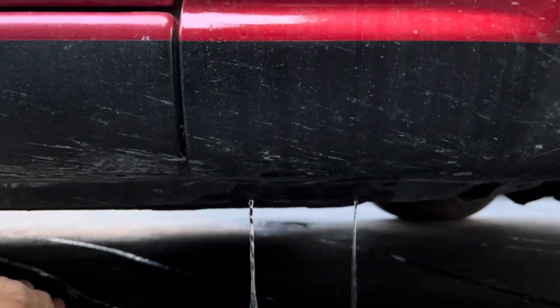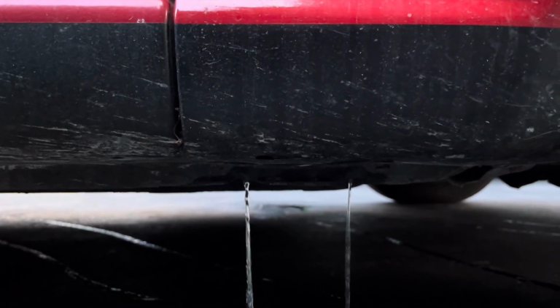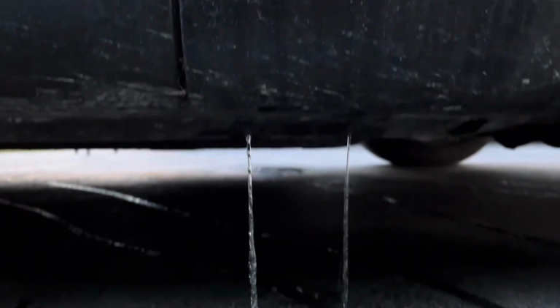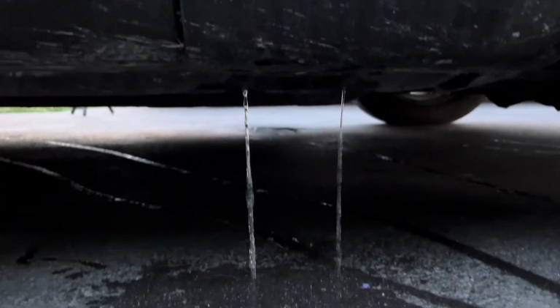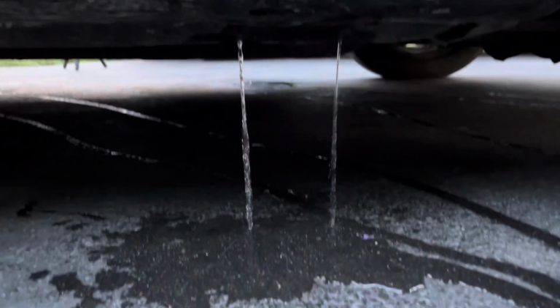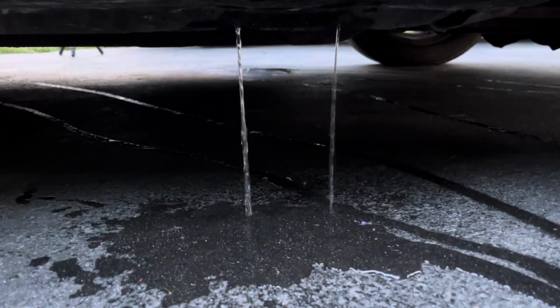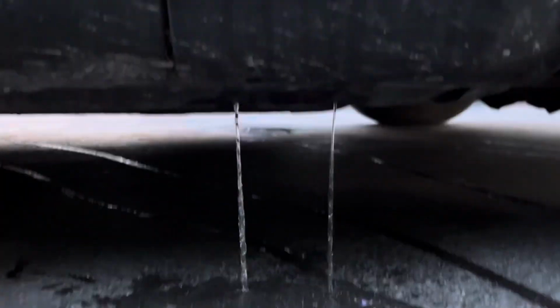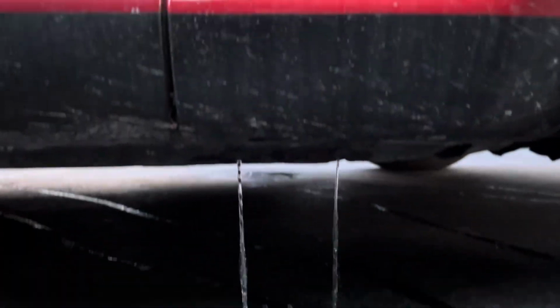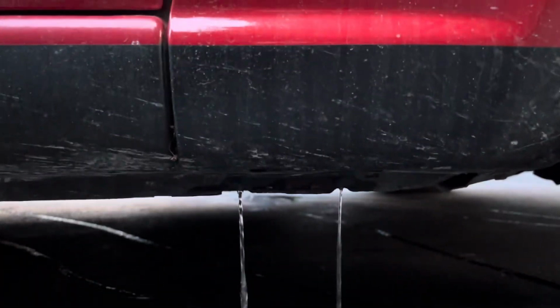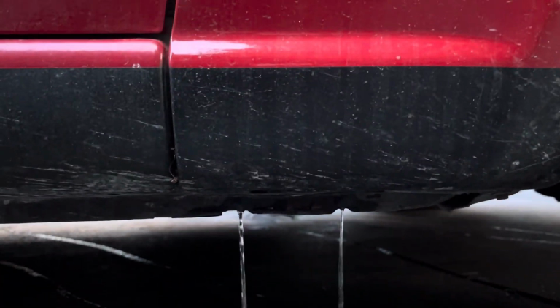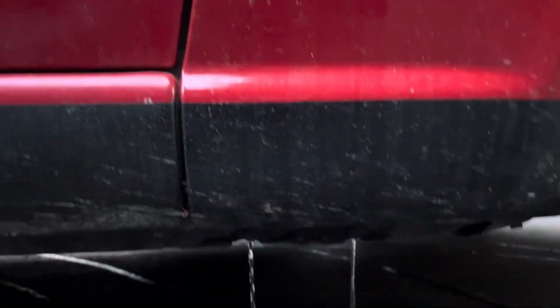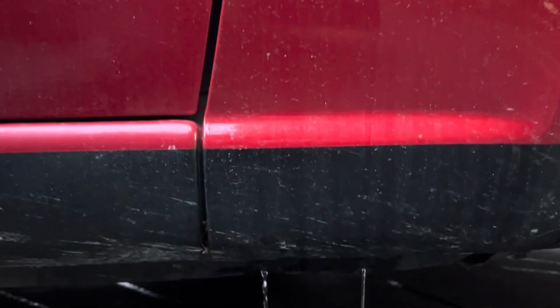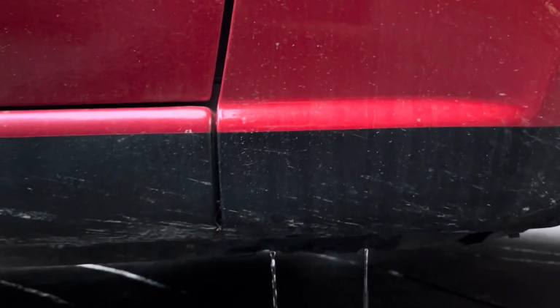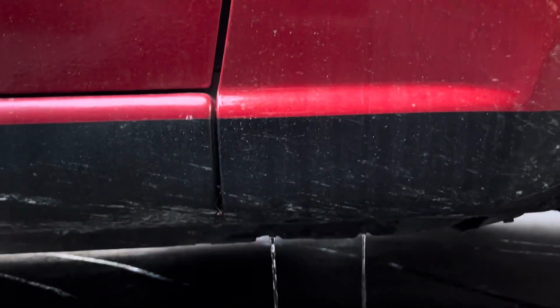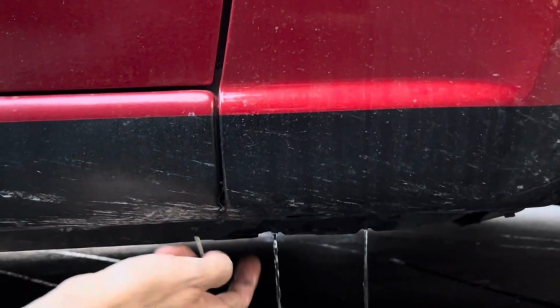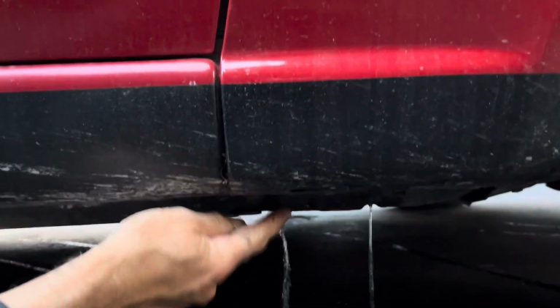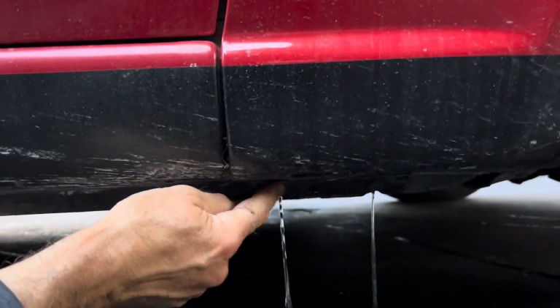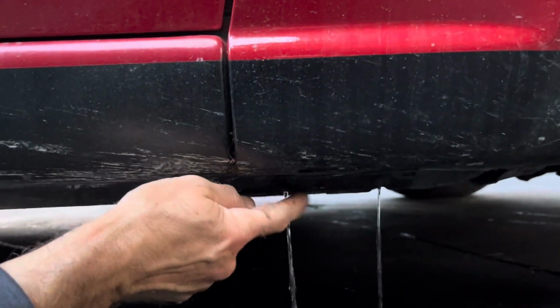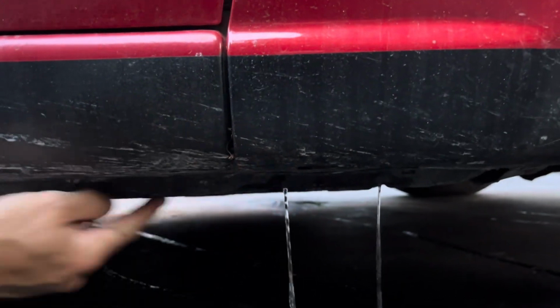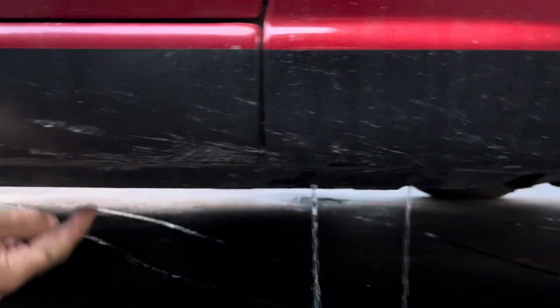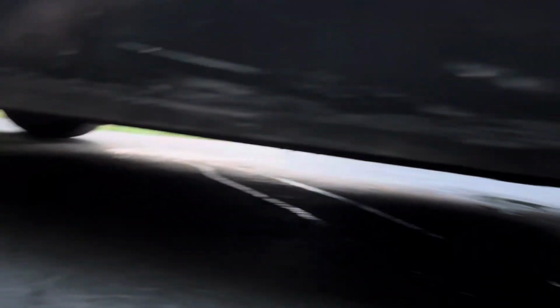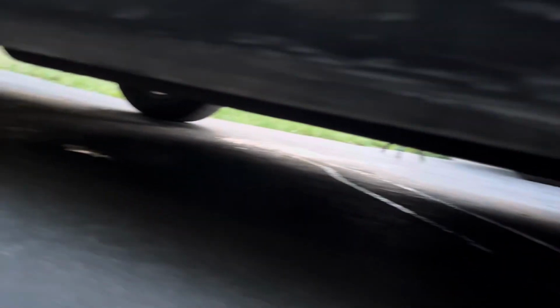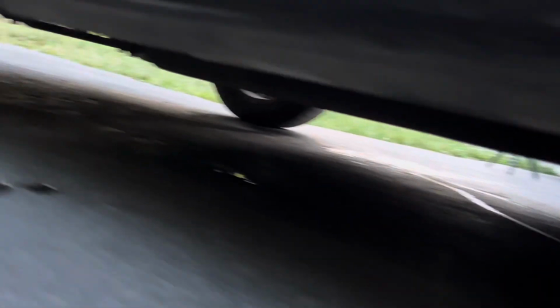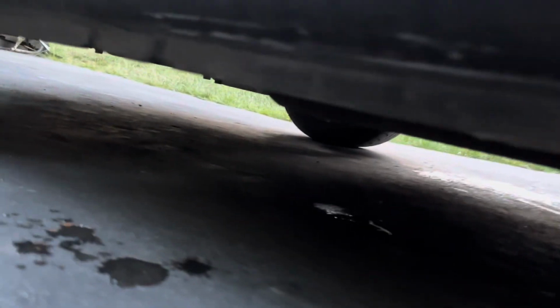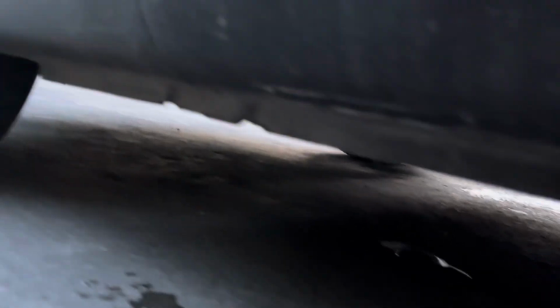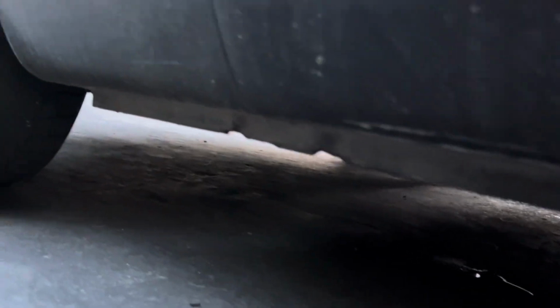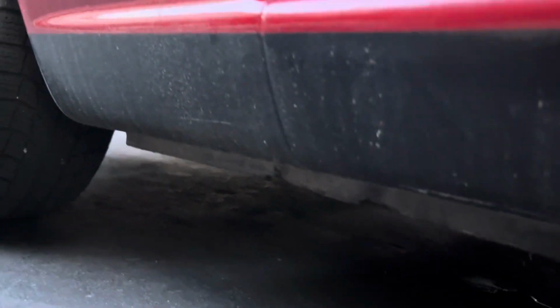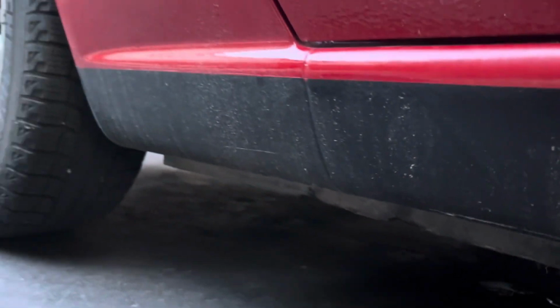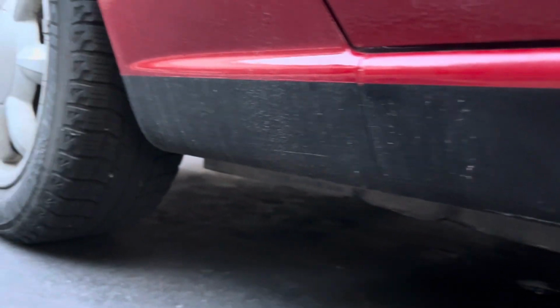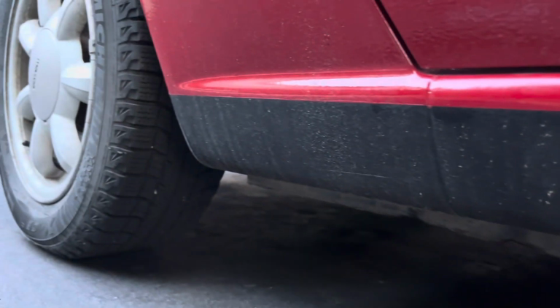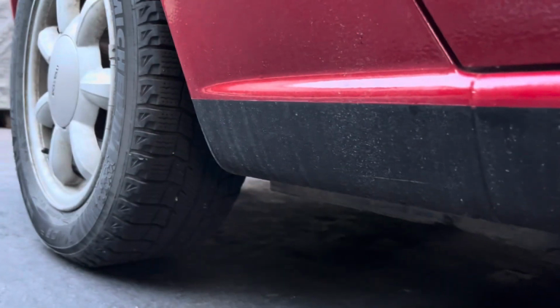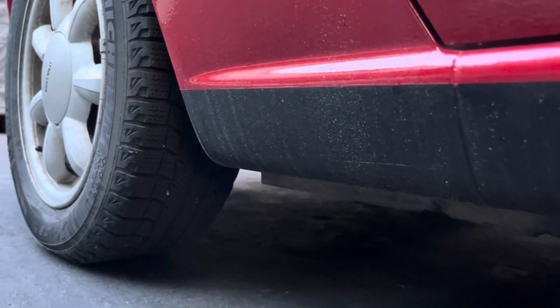As you can see, there's lots of water coming out of there. It hasn't stopped or slowed down yet, and this is the front one. It's the same at the rear, which is usually where you see the rust right in that area.